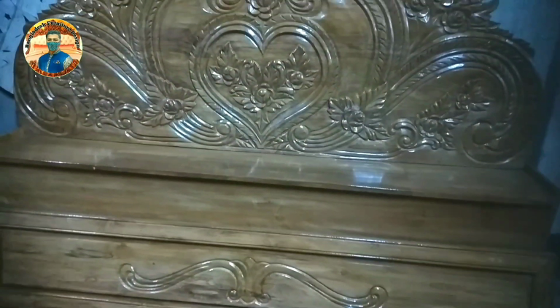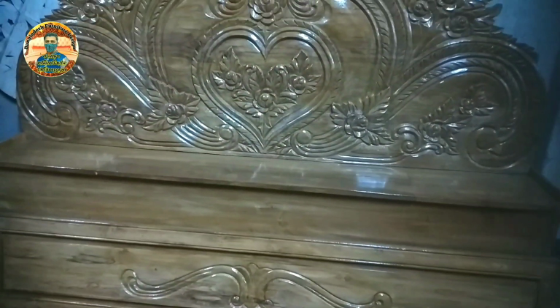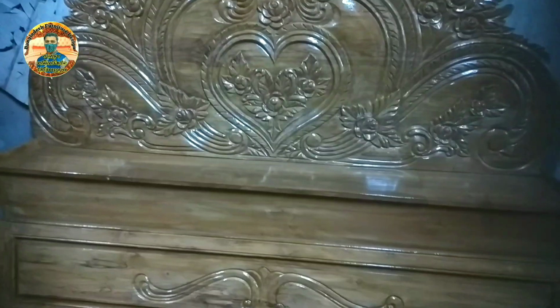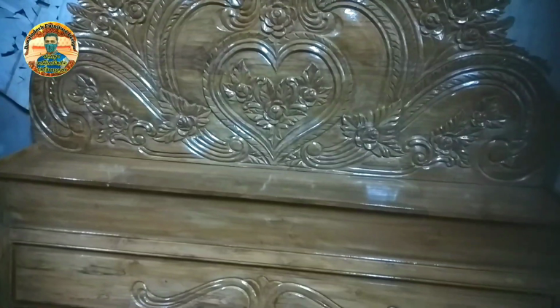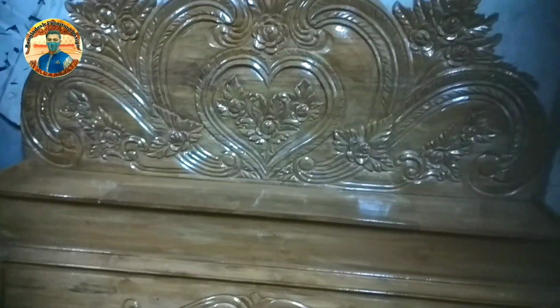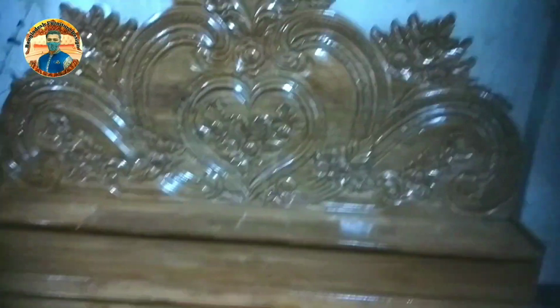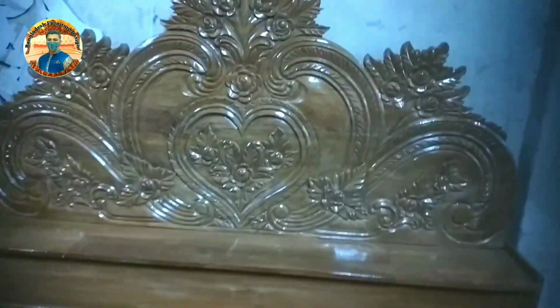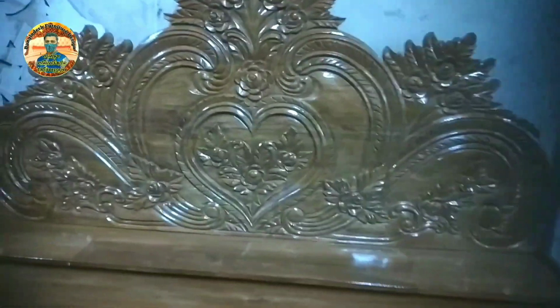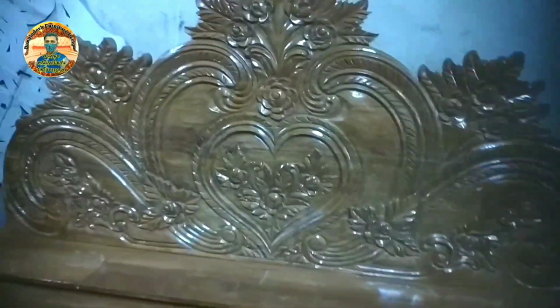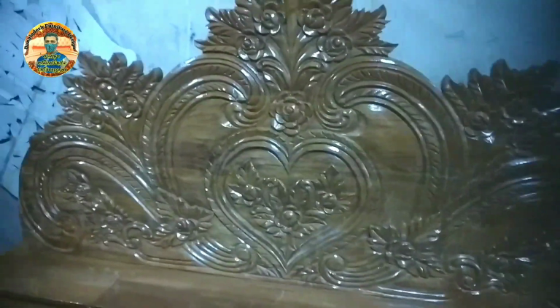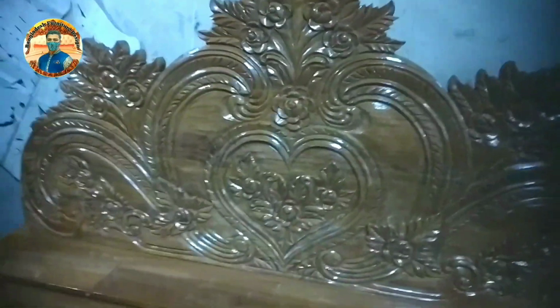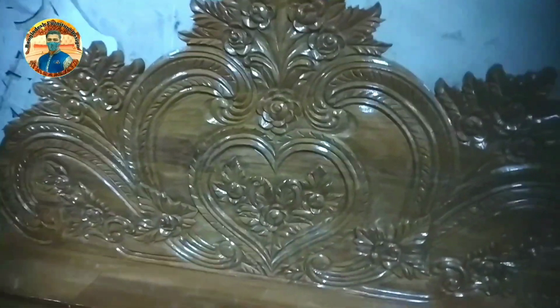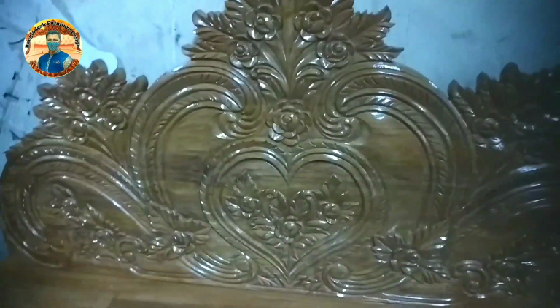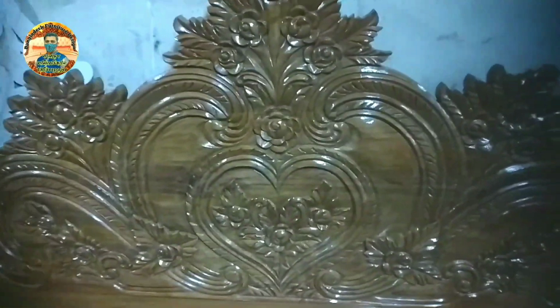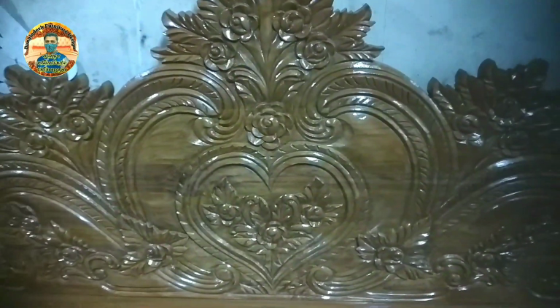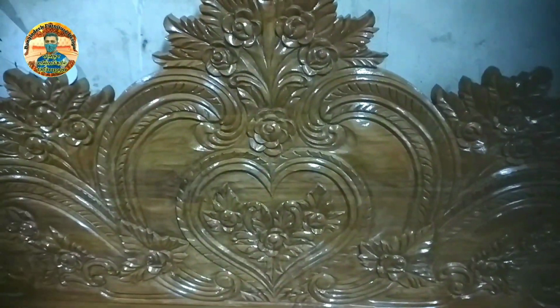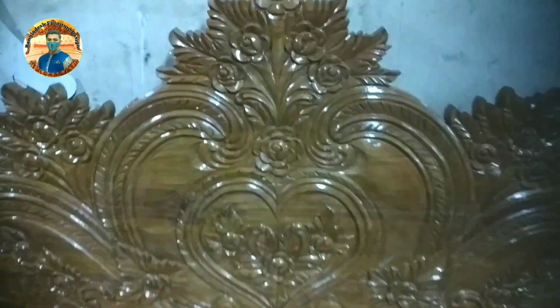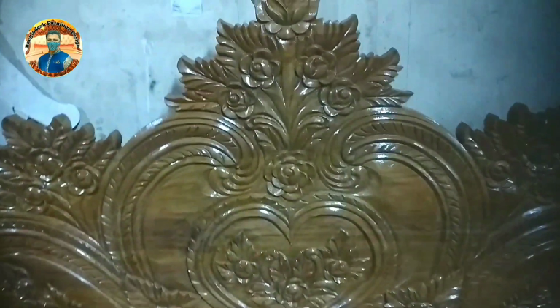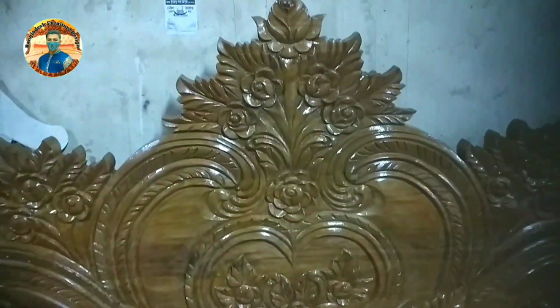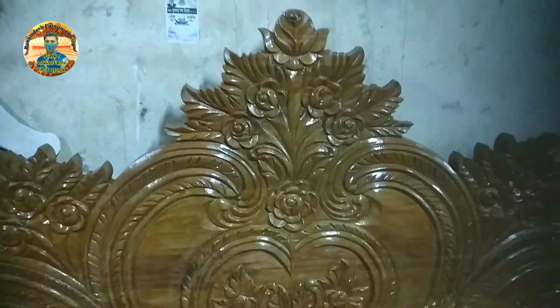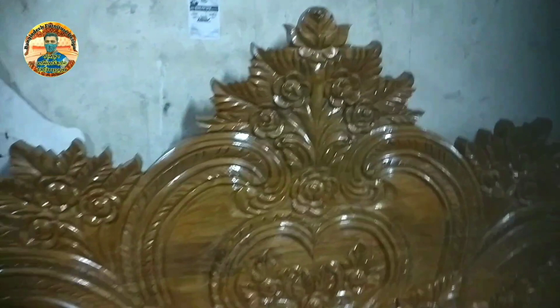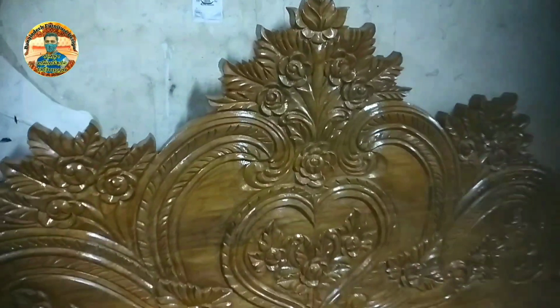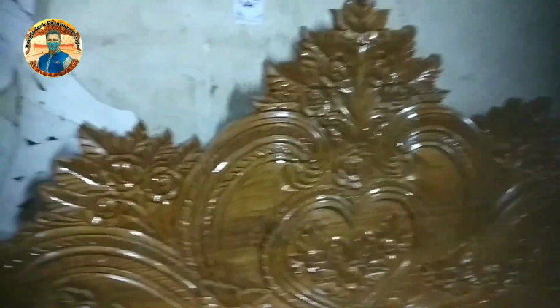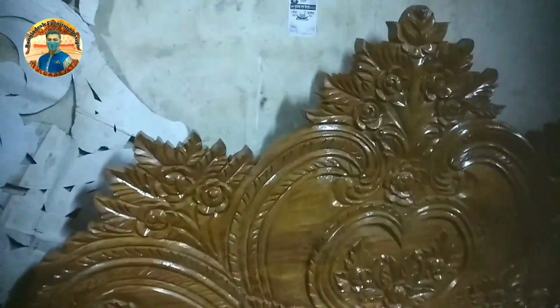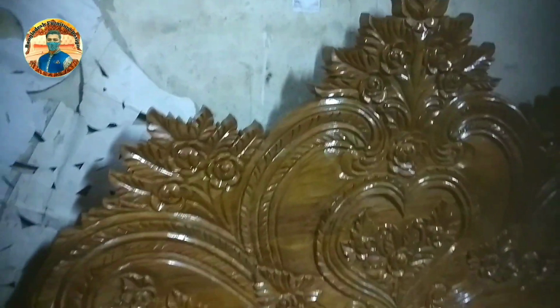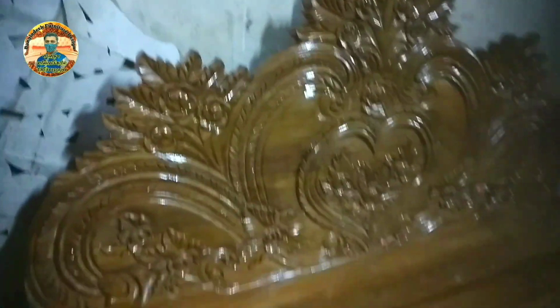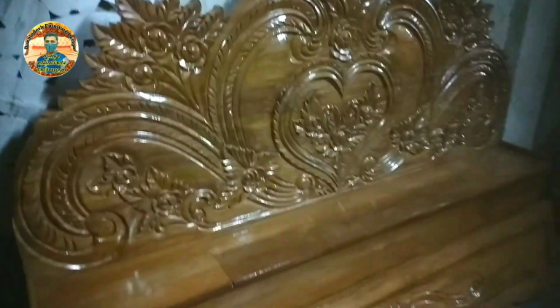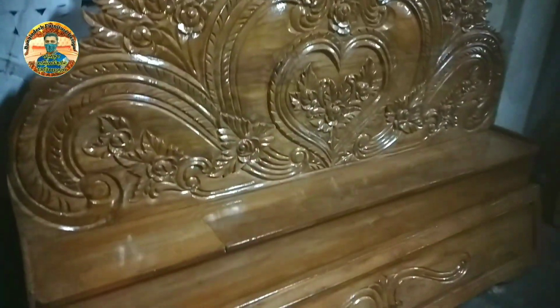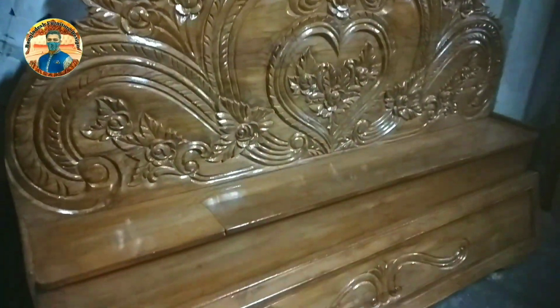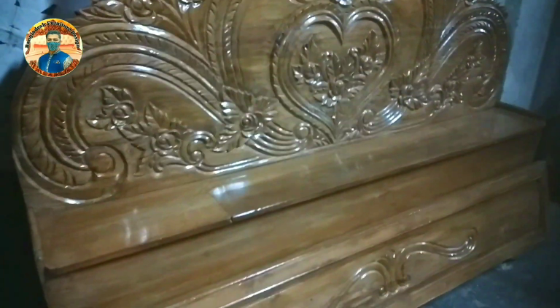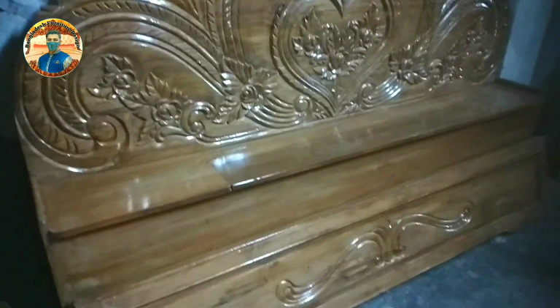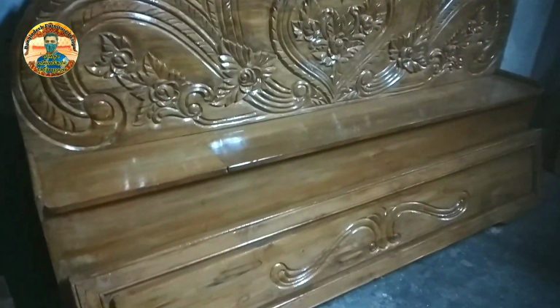In the video, we have a beautiful design of the lab card. If you like the design of the lab card, please like the video.